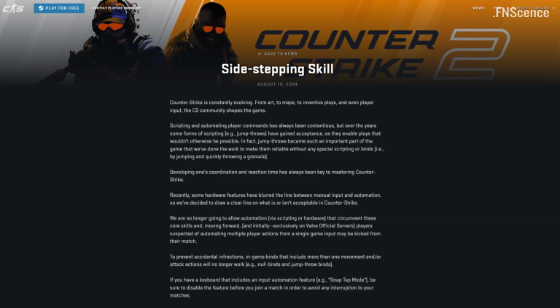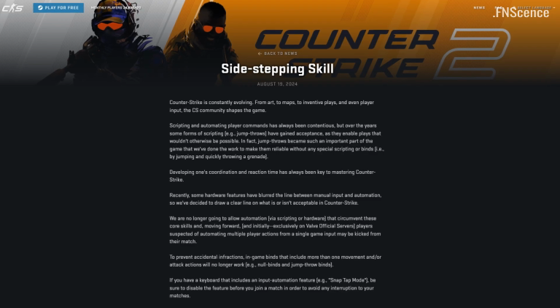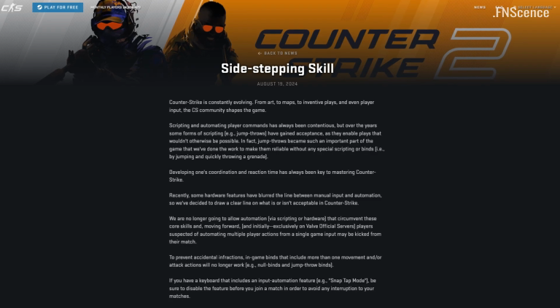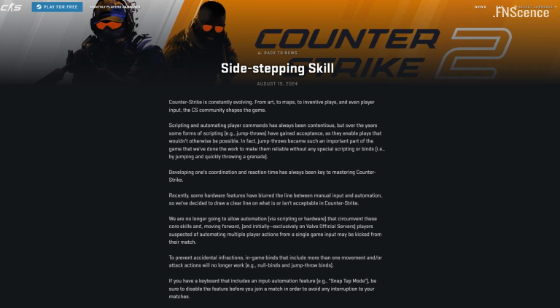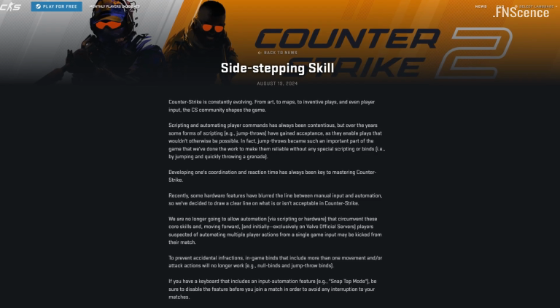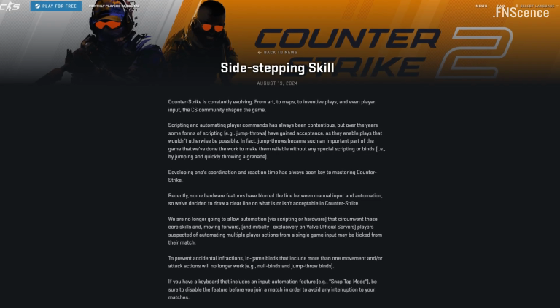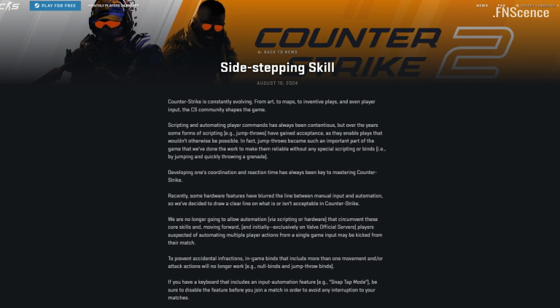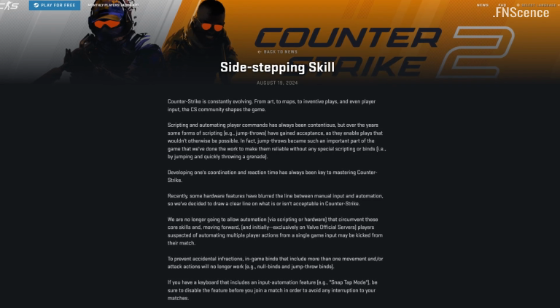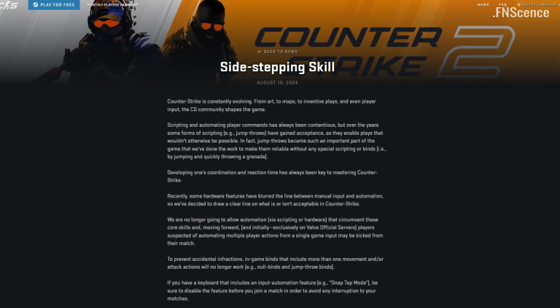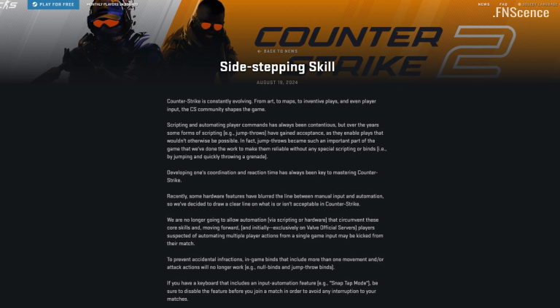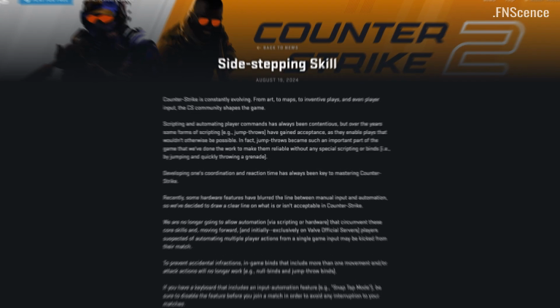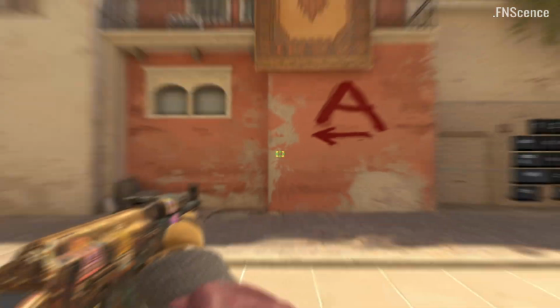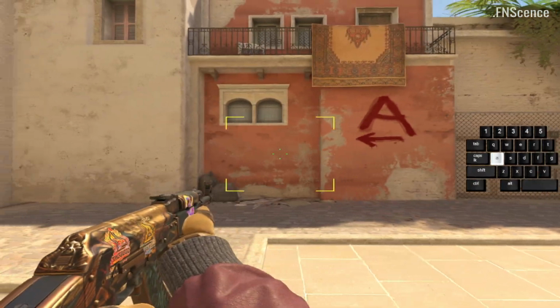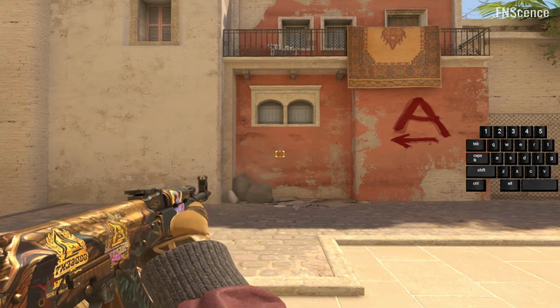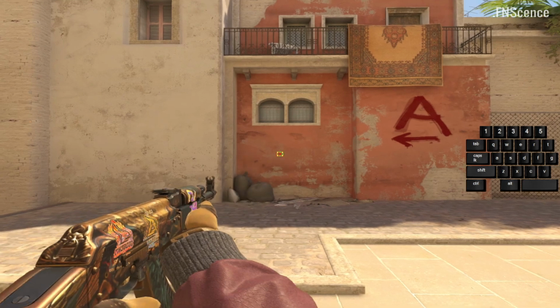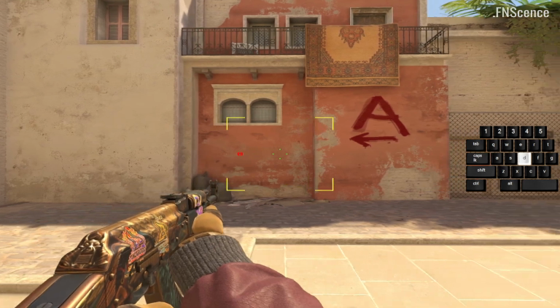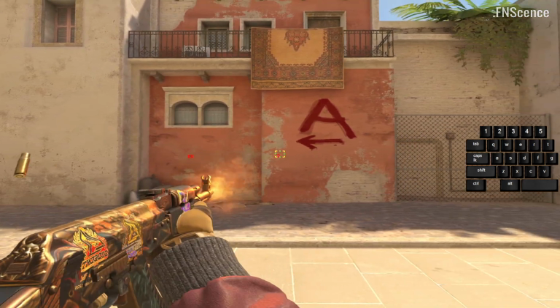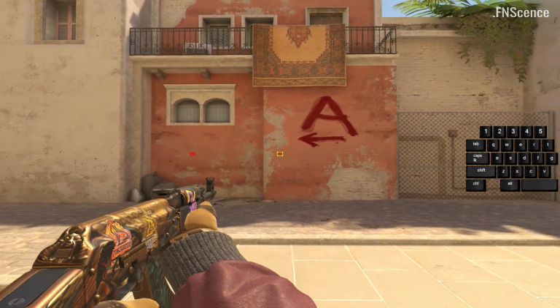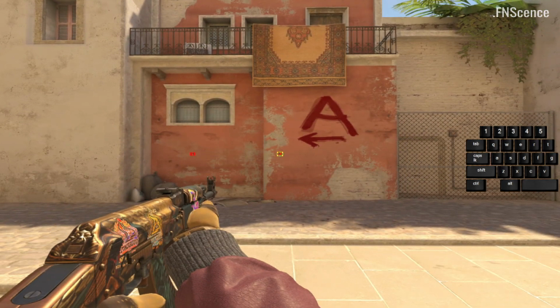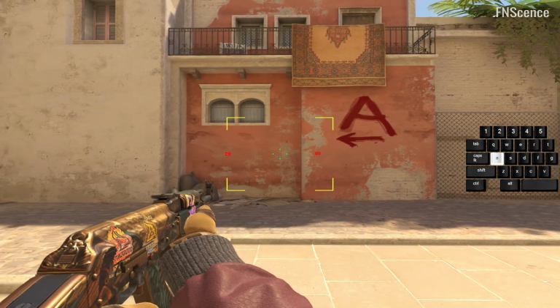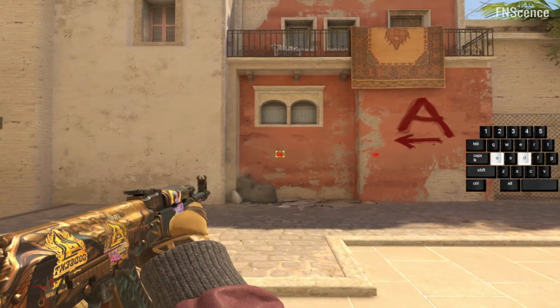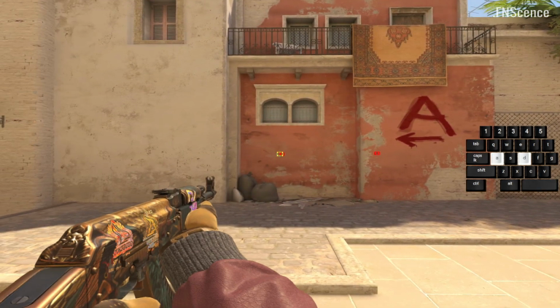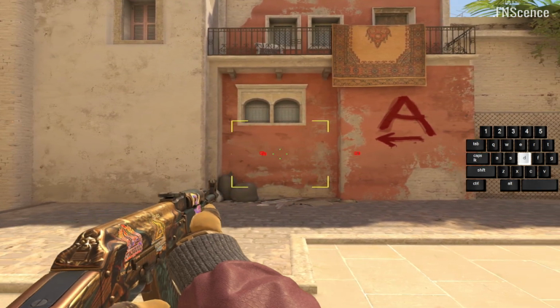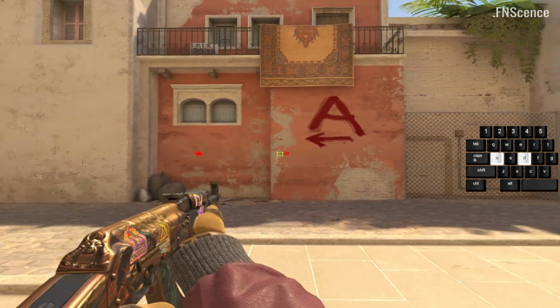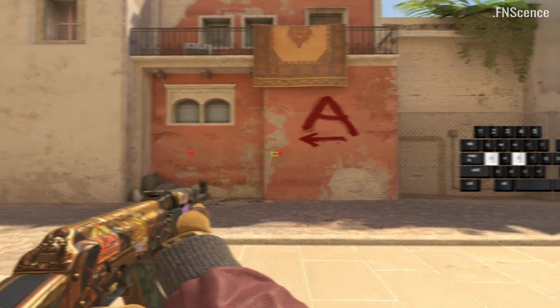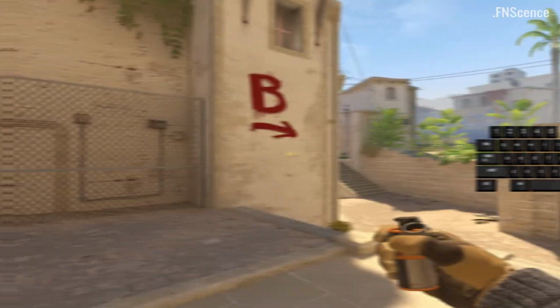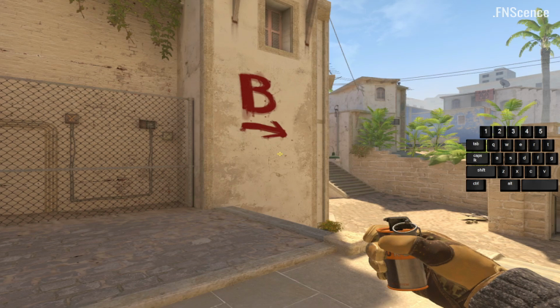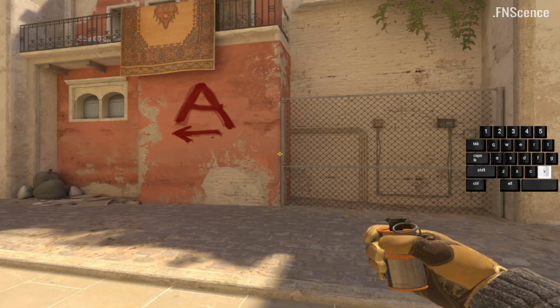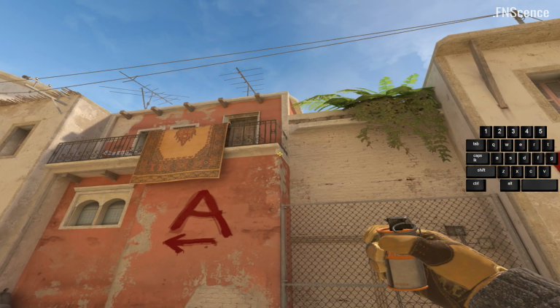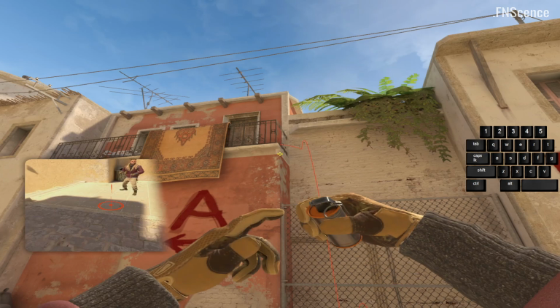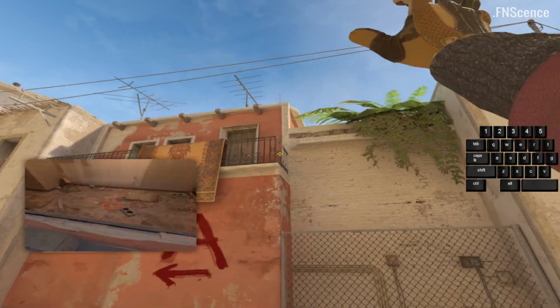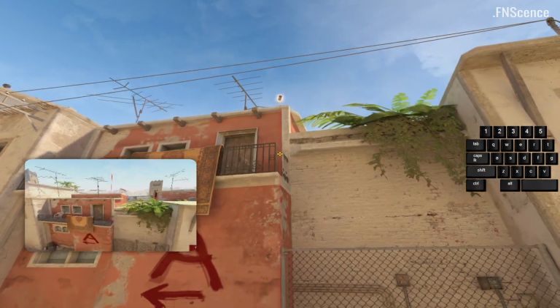With this week's CS2 update, many binds and configs don't work anymore. But many powerful configs are still possible, like the auto-counter-strafe config, or this one which automatically lines smokes up for you.